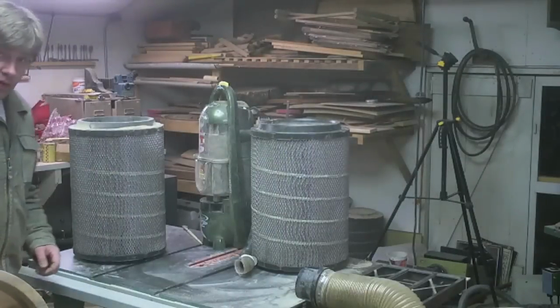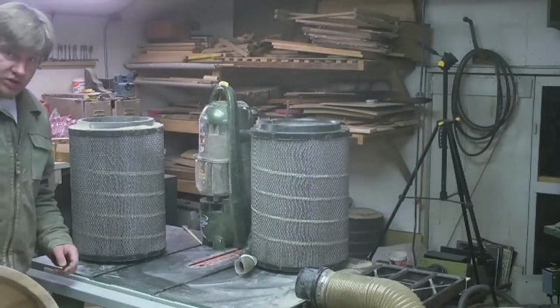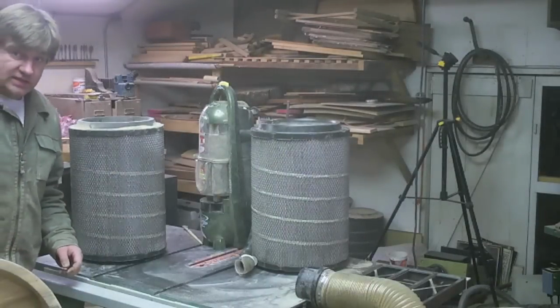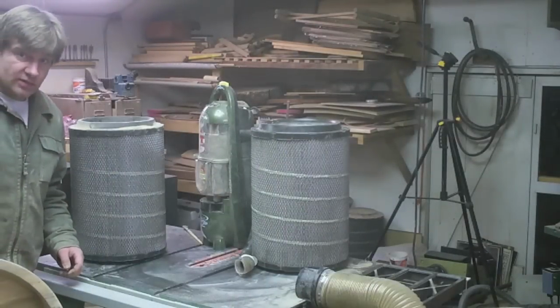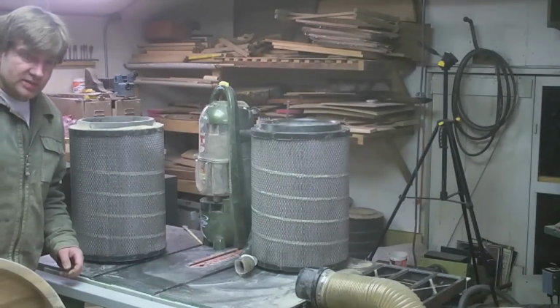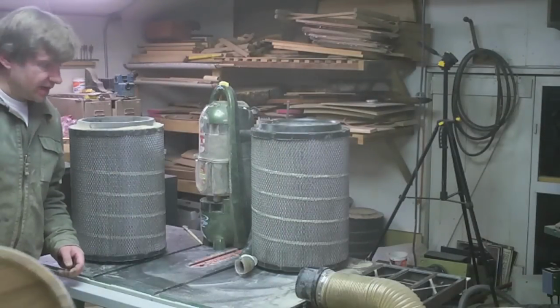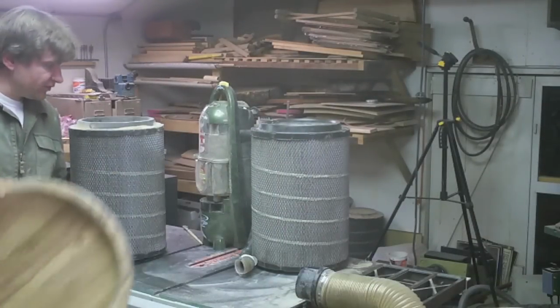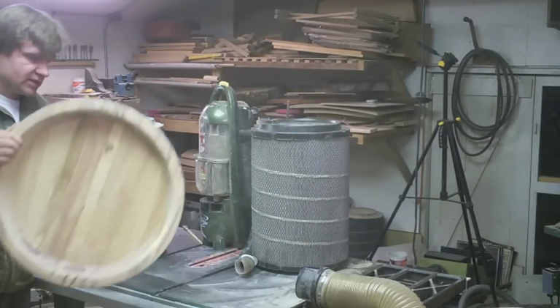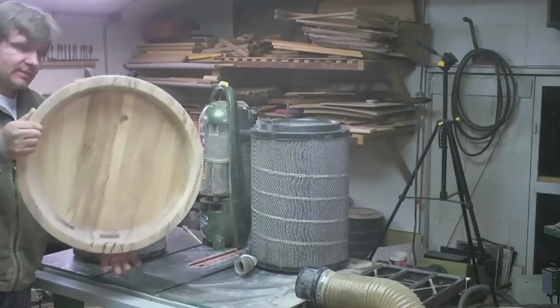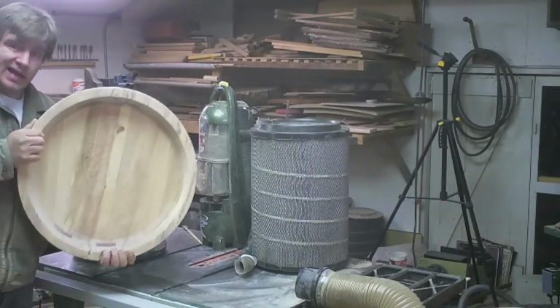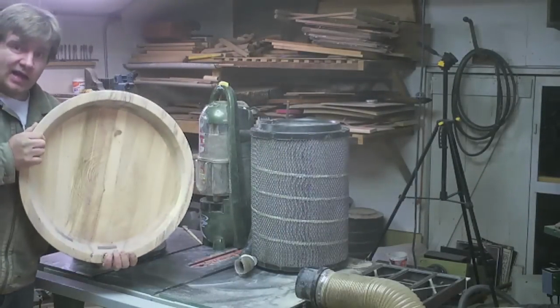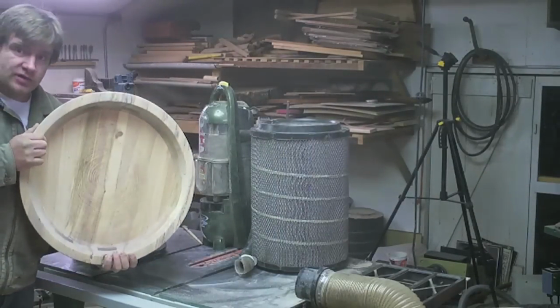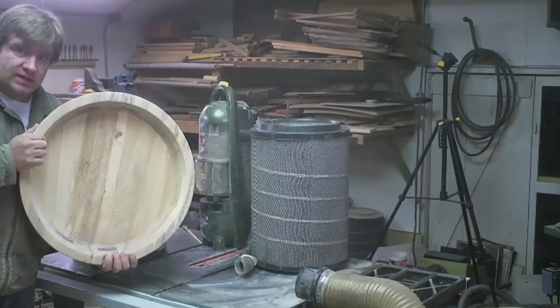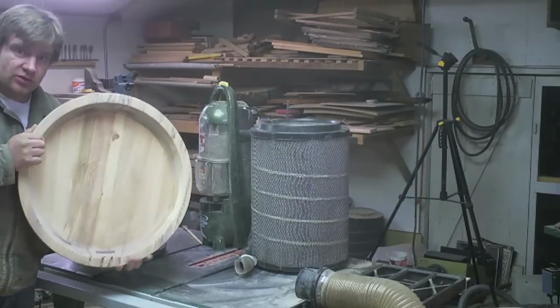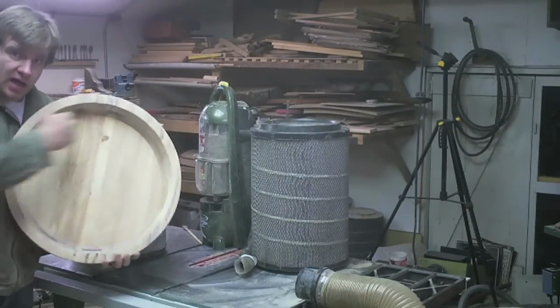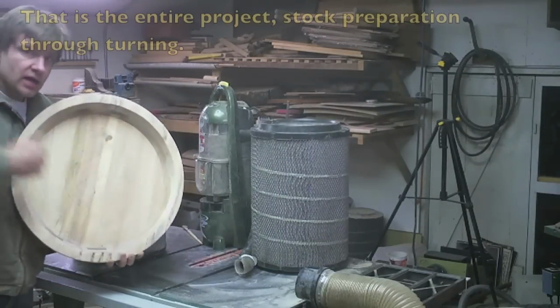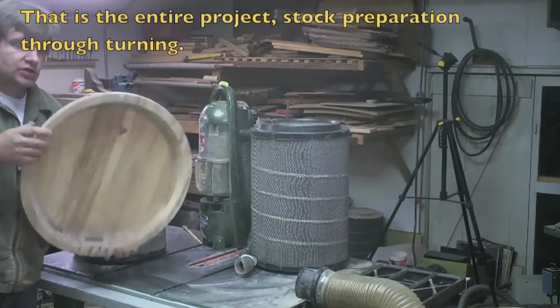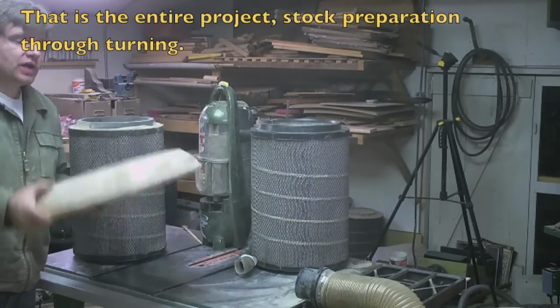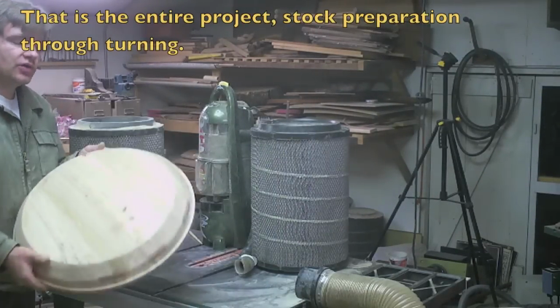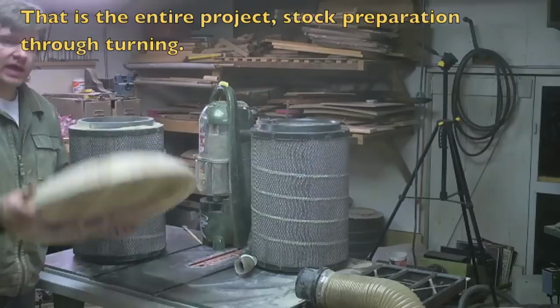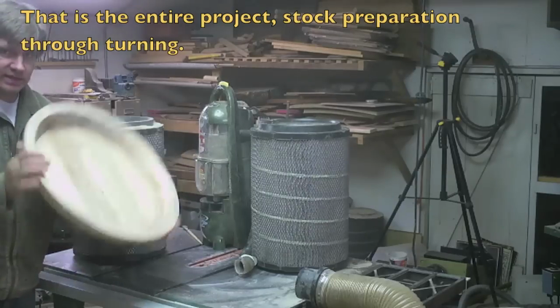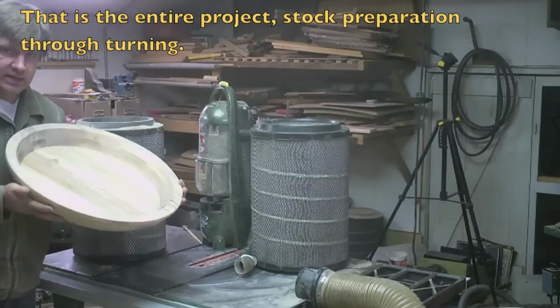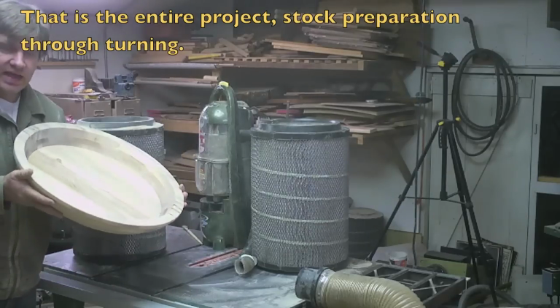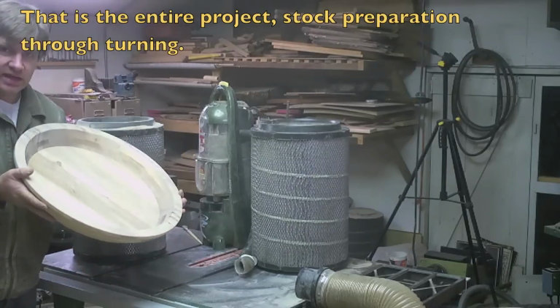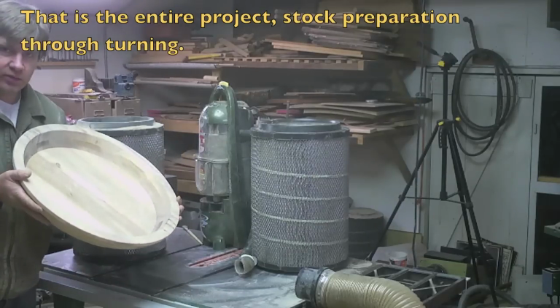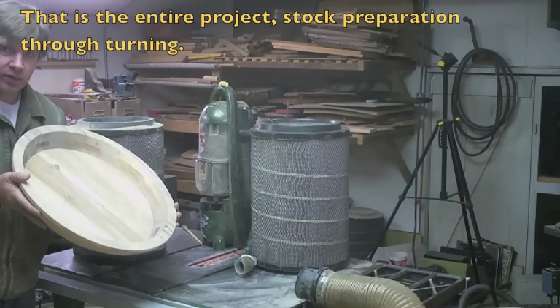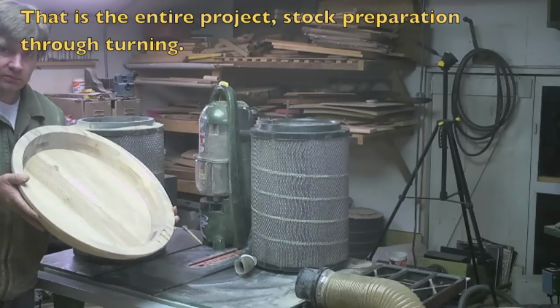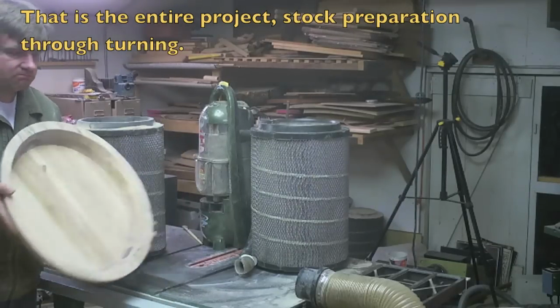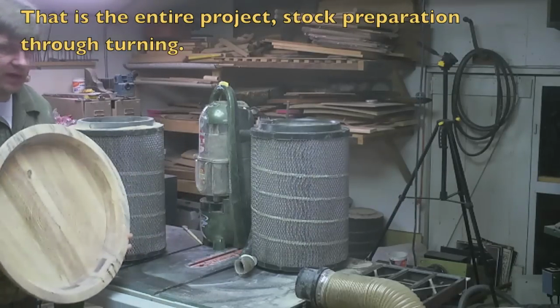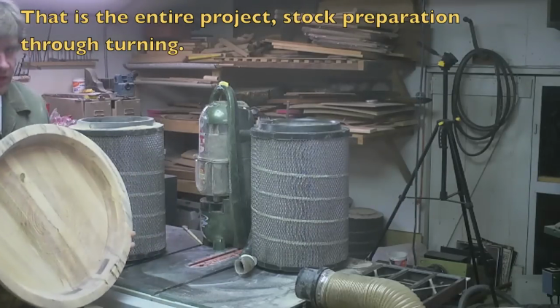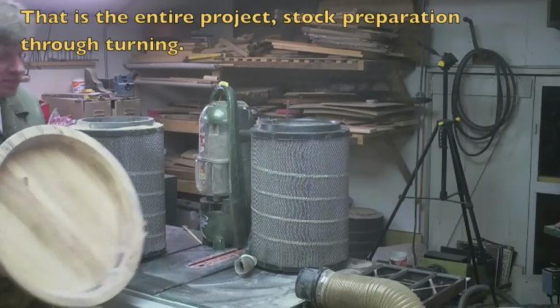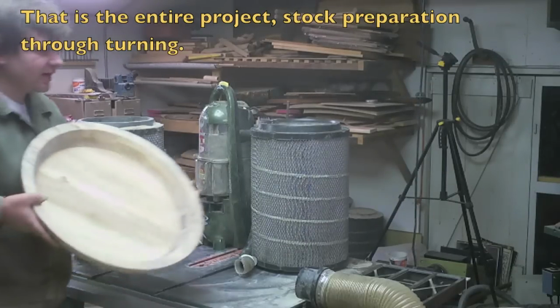Would you like to see what comes out of the HEPA filters after using a table saw to cove cut an entire wooden bowl? This should be fun.